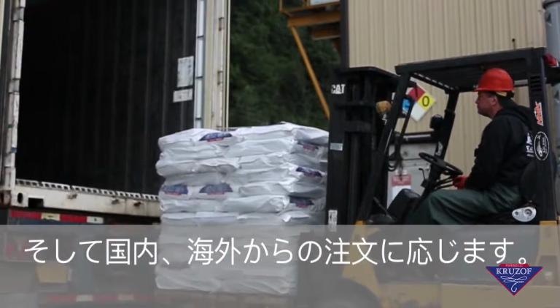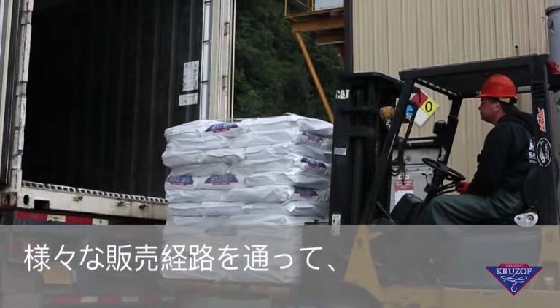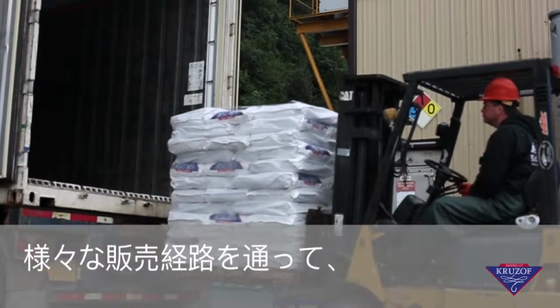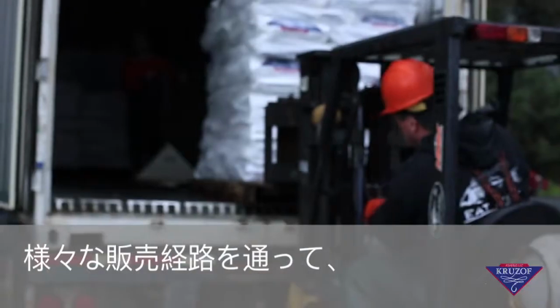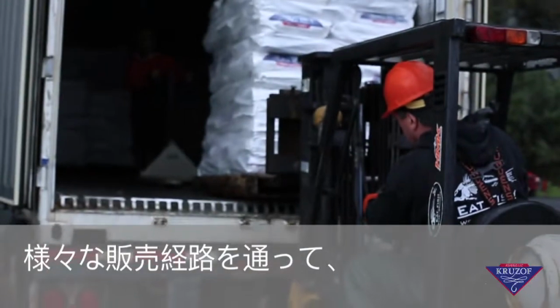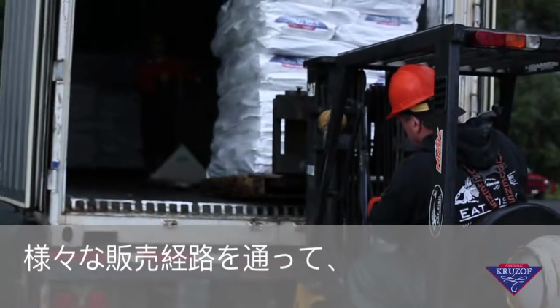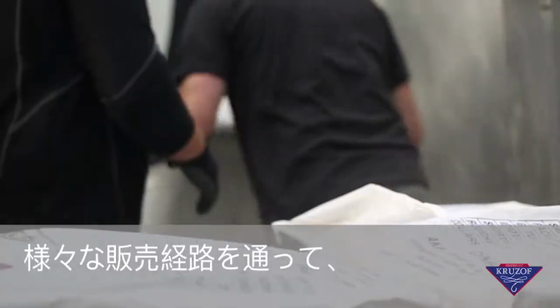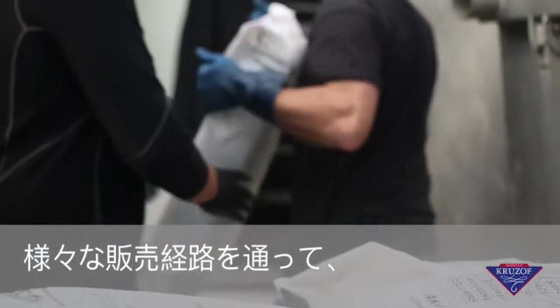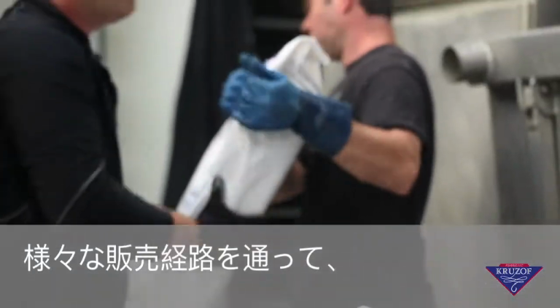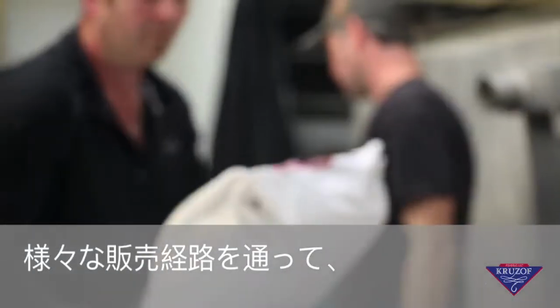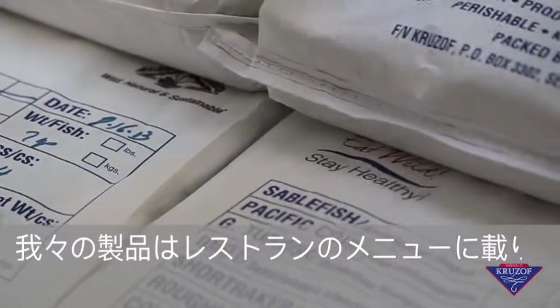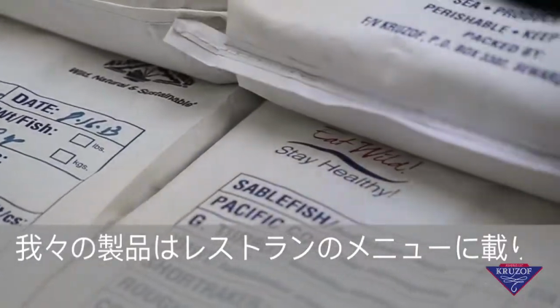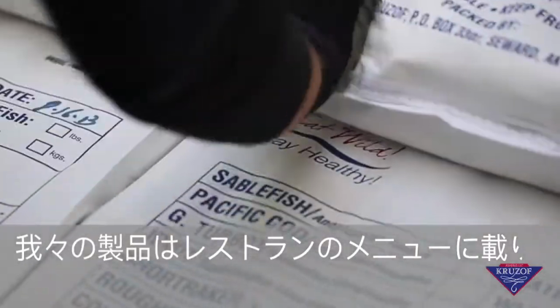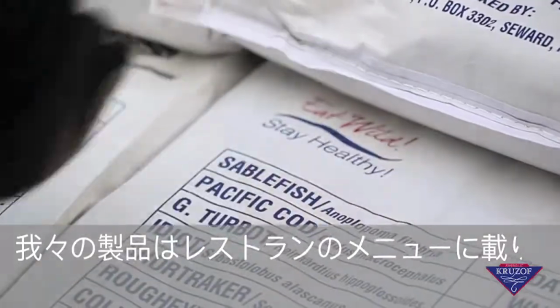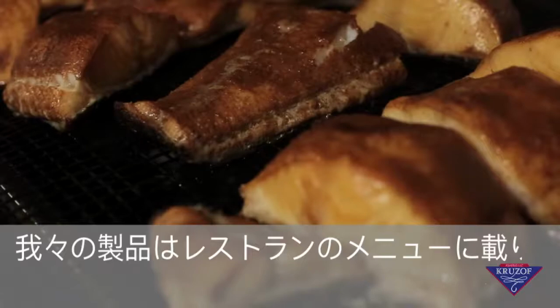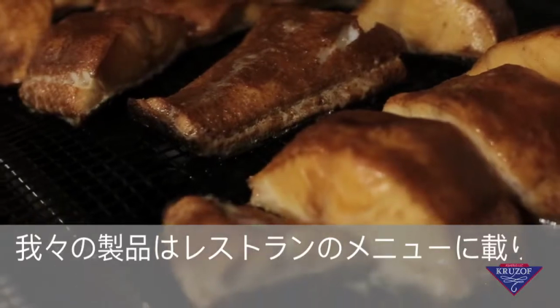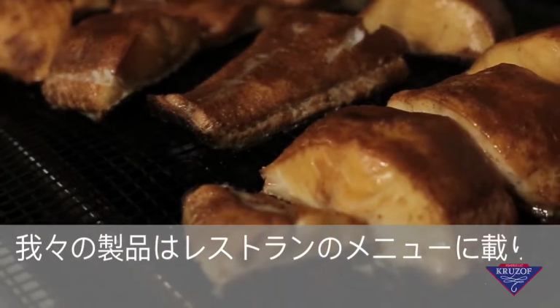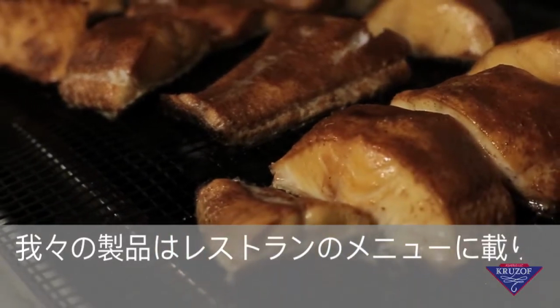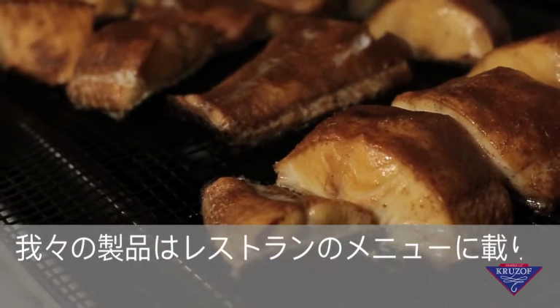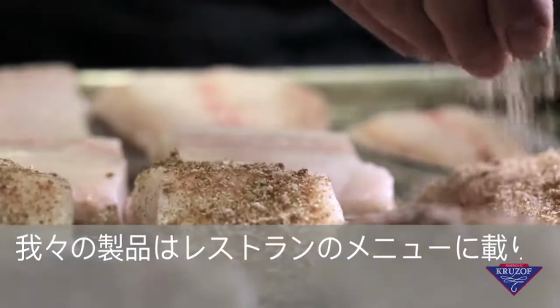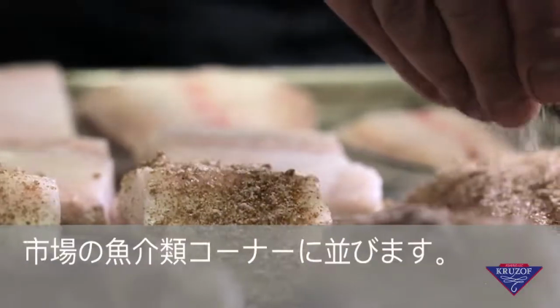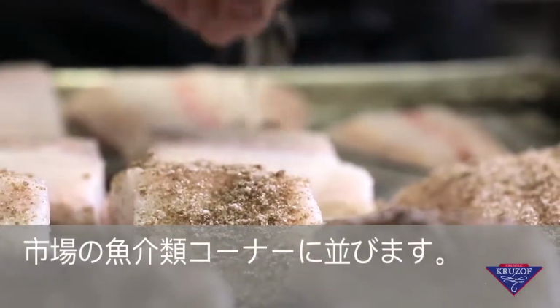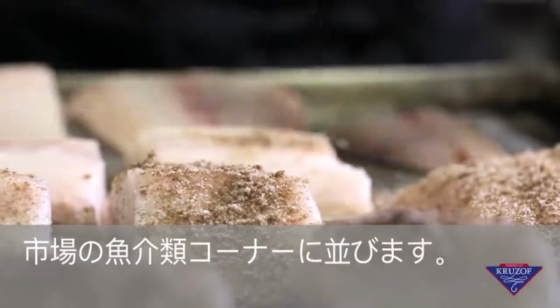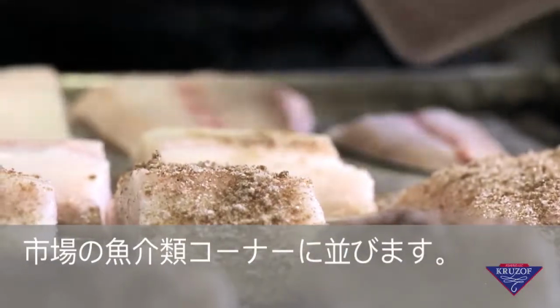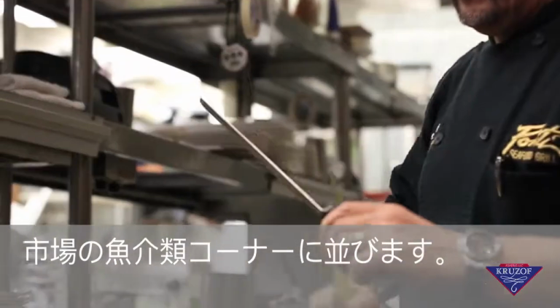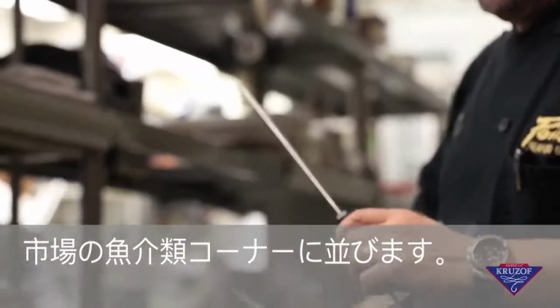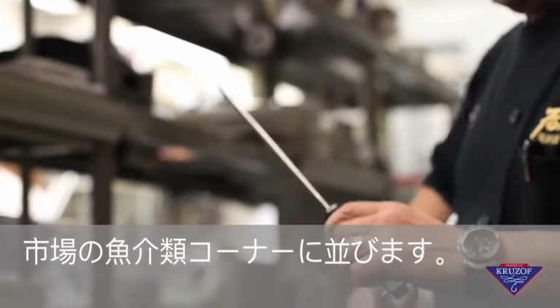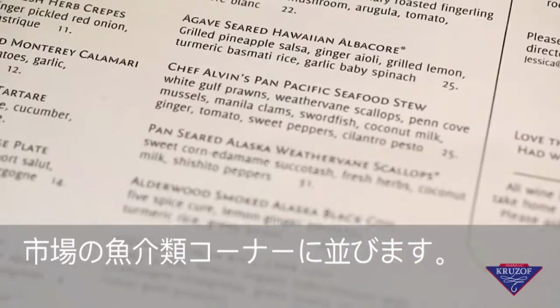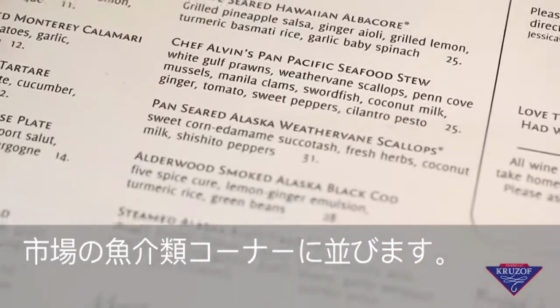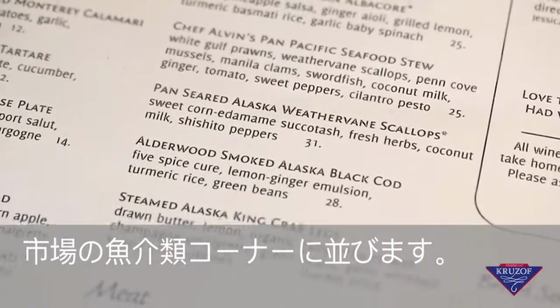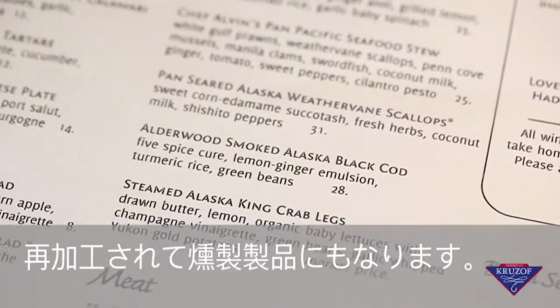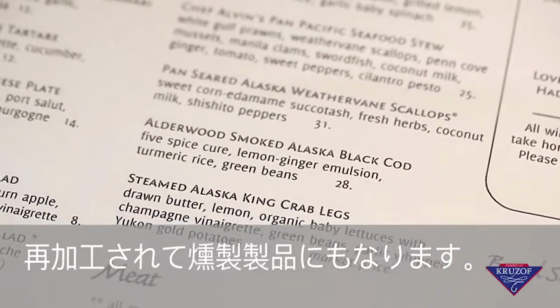Depending on the sales channel, our product may ultimately end up in seafood counters at grocery stores, be reprocessed into a fancy smoked product, or shipped direct to people's homes, to local farmers markets, or be featured on the menus of higher end restaurants.